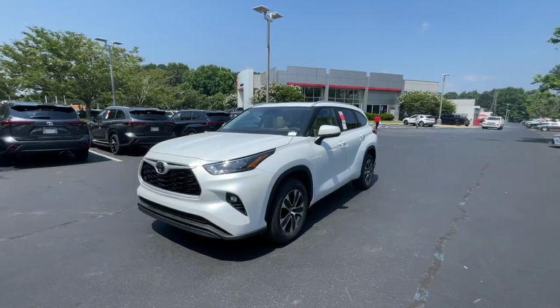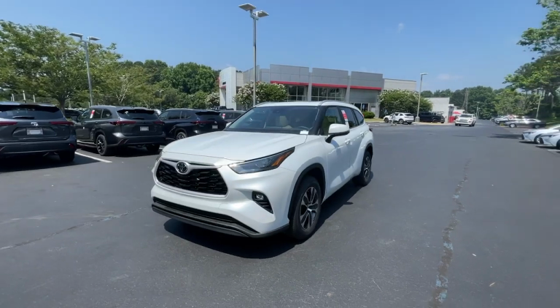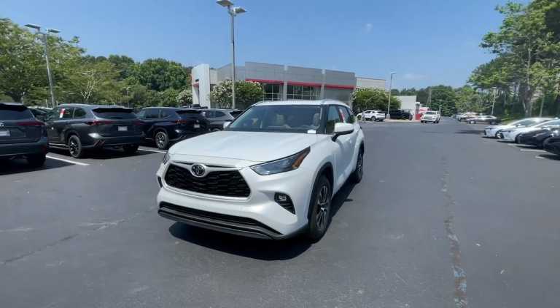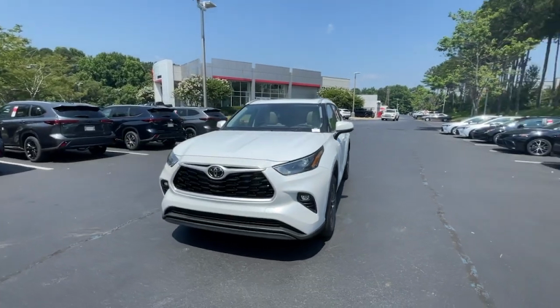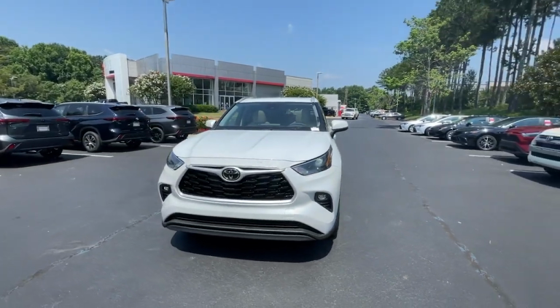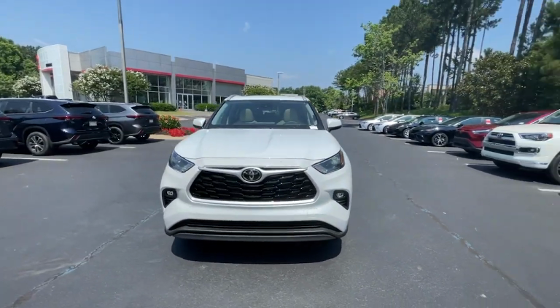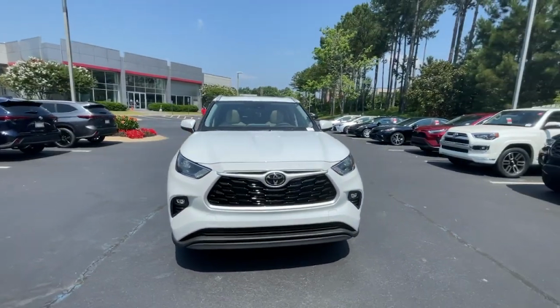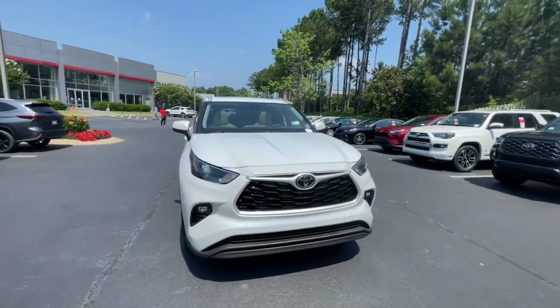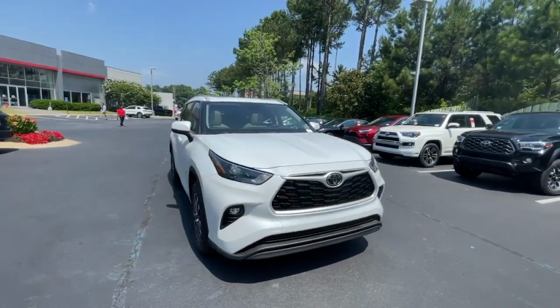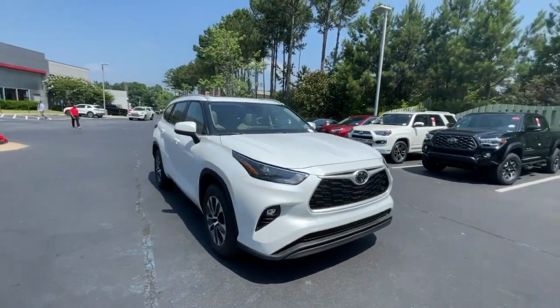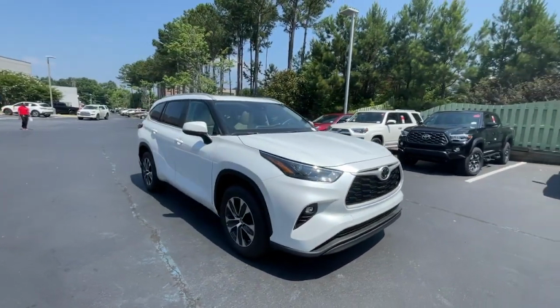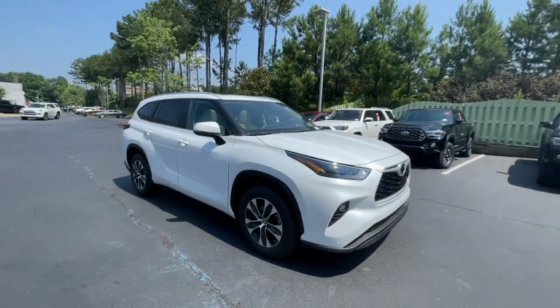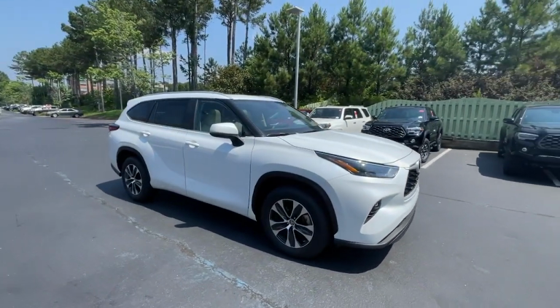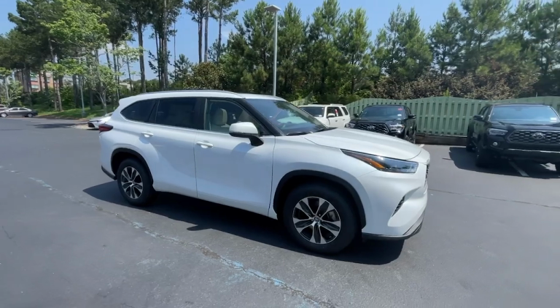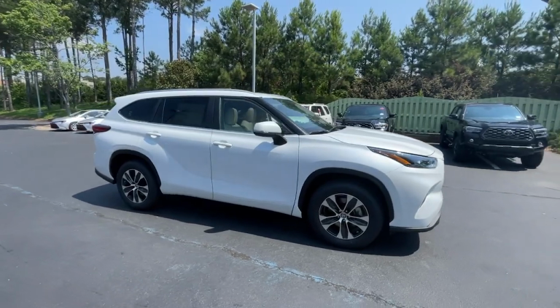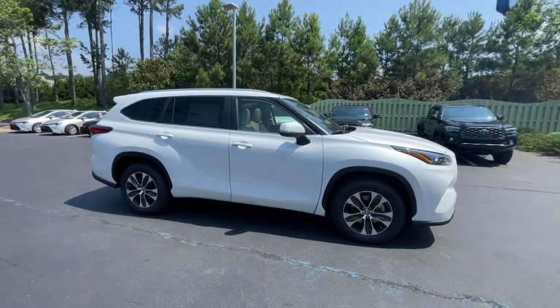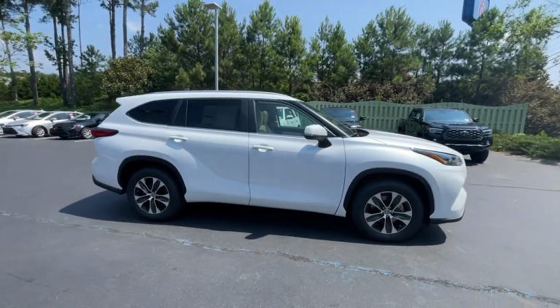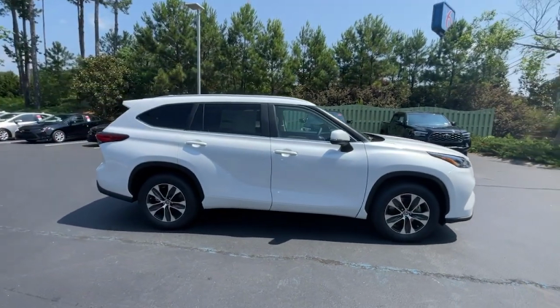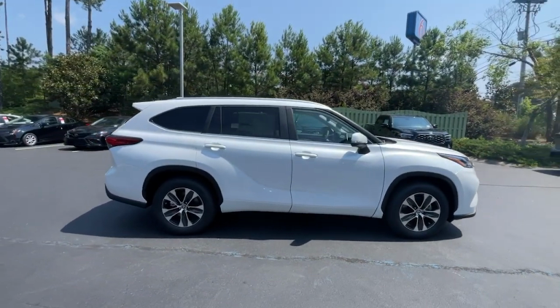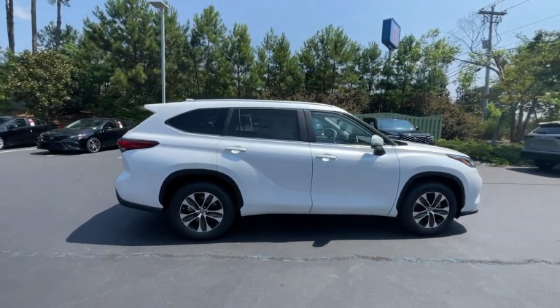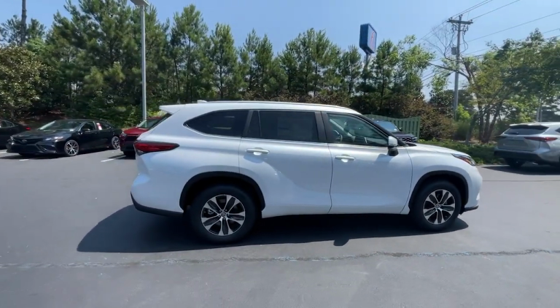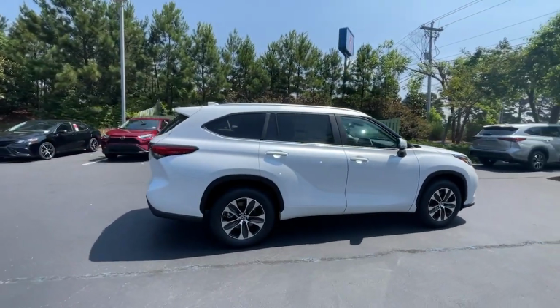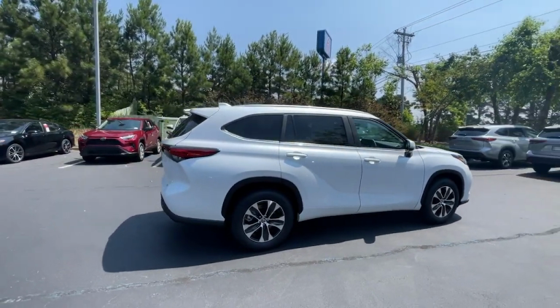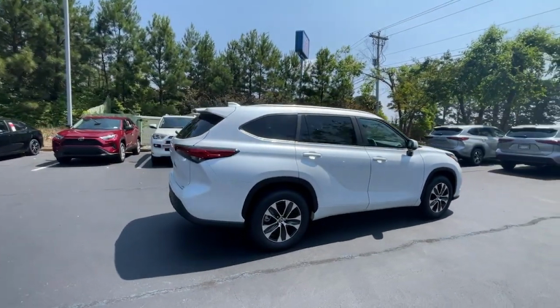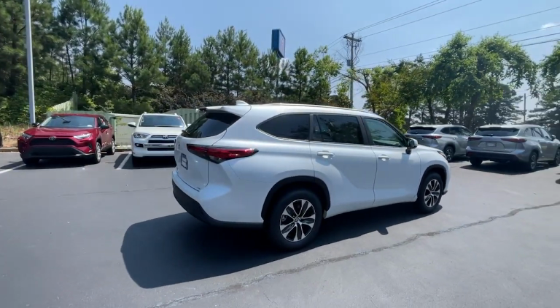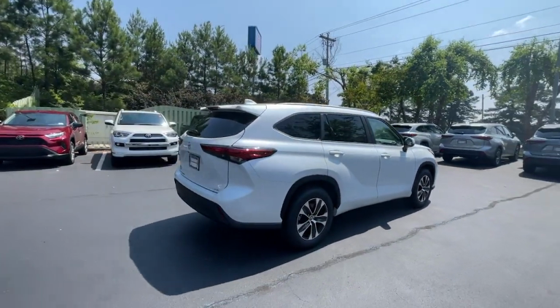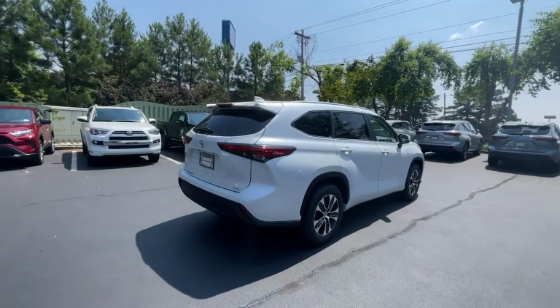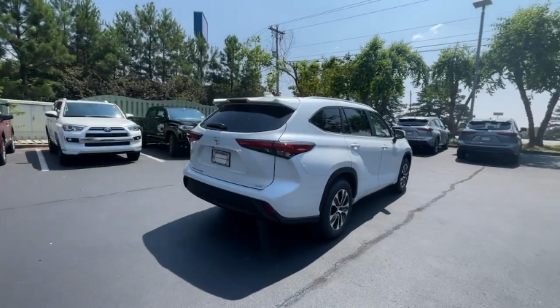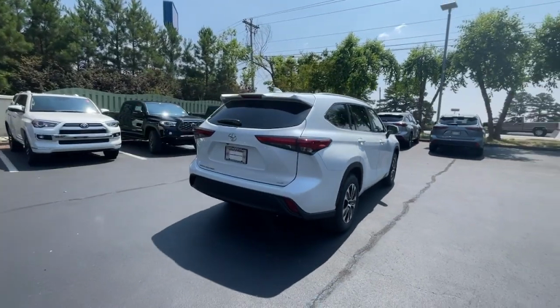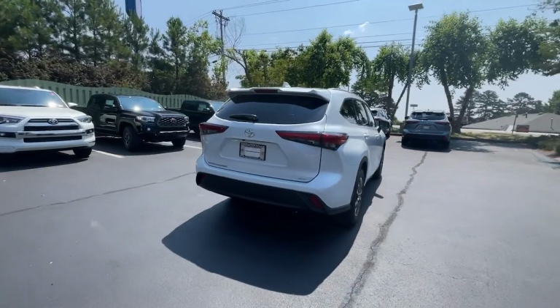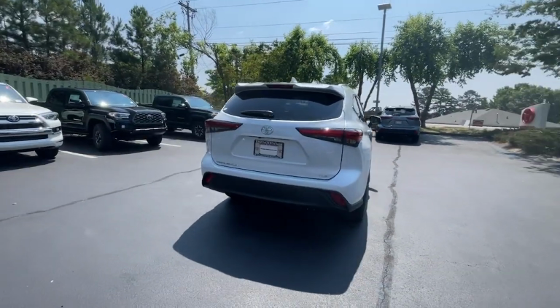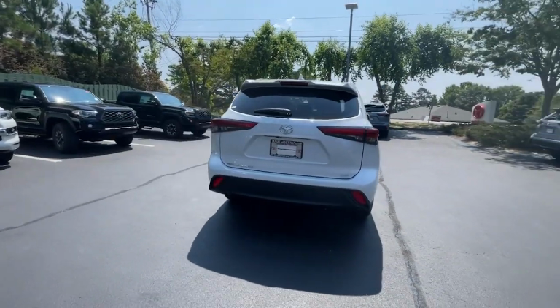Hop into the 2023 Toyota Highlander. This smooth riding, solidly built Highlander is ready to meet your family's needs. With seating for up to eight, a spacious, quiet cabin,